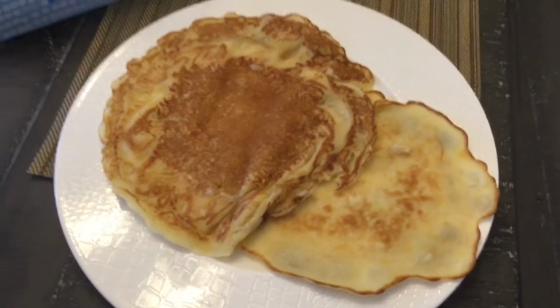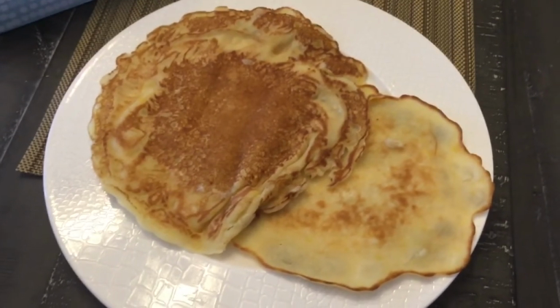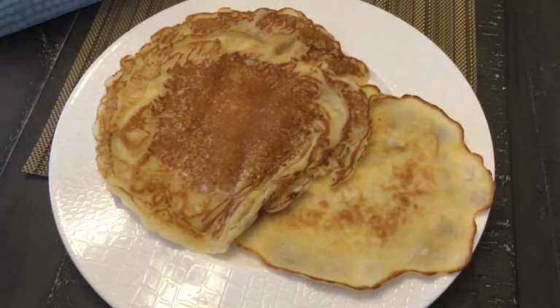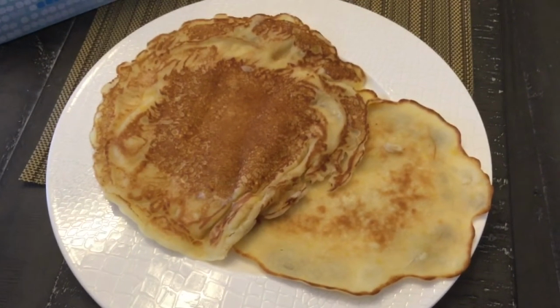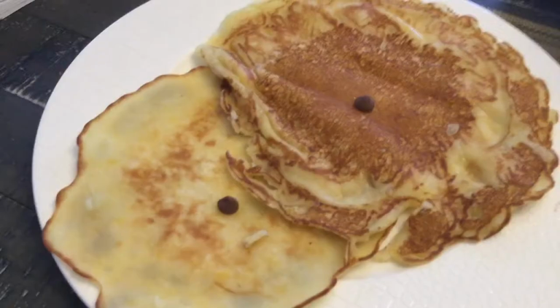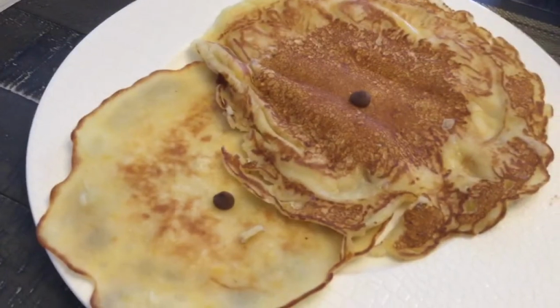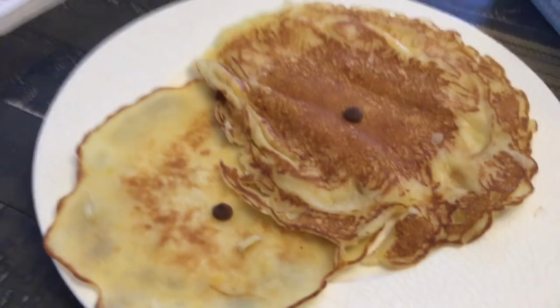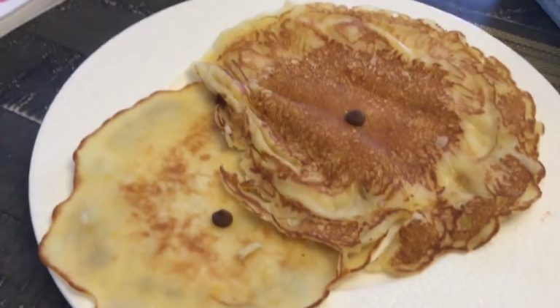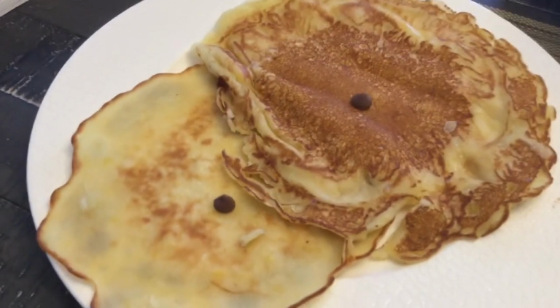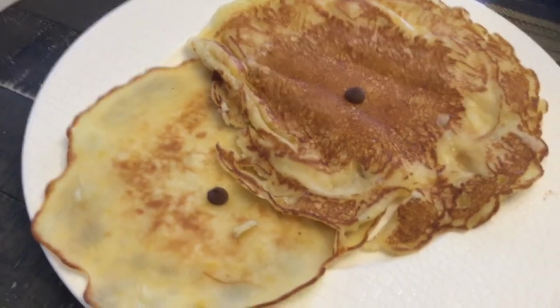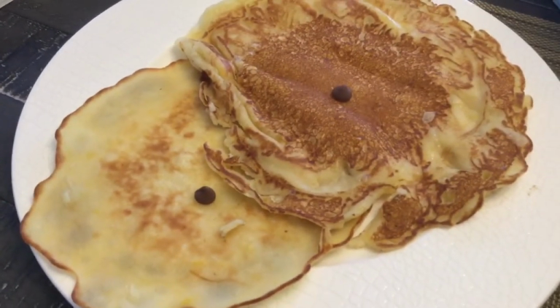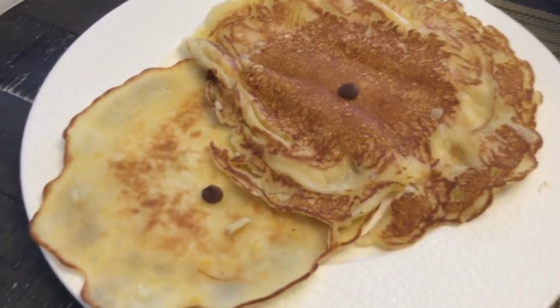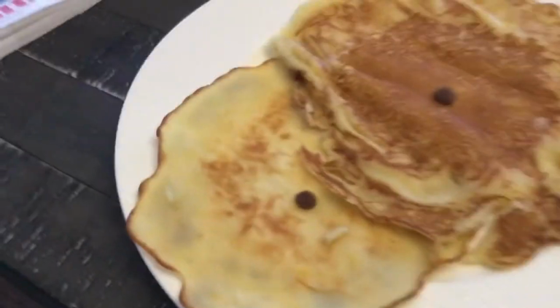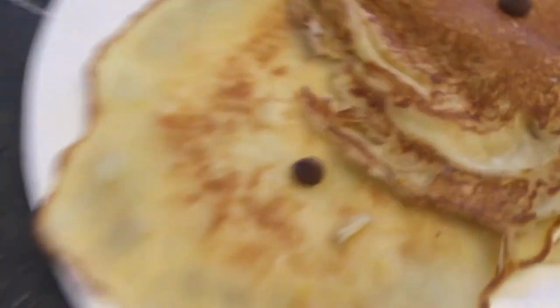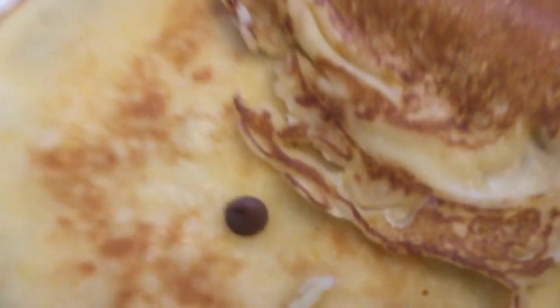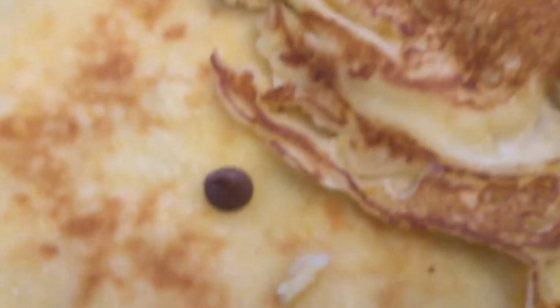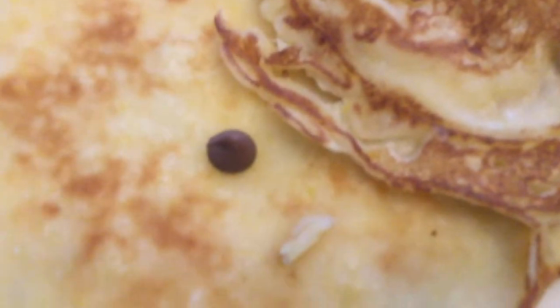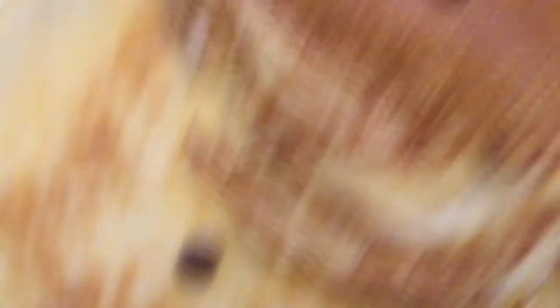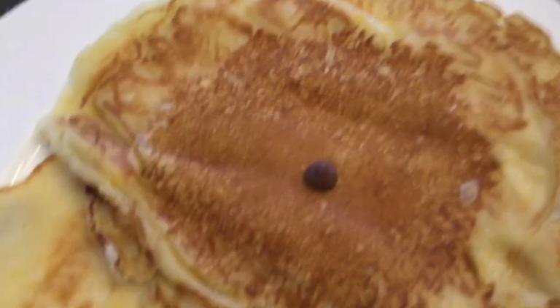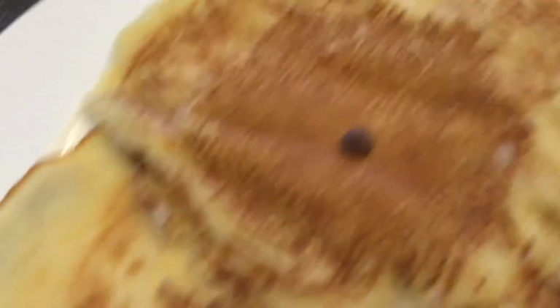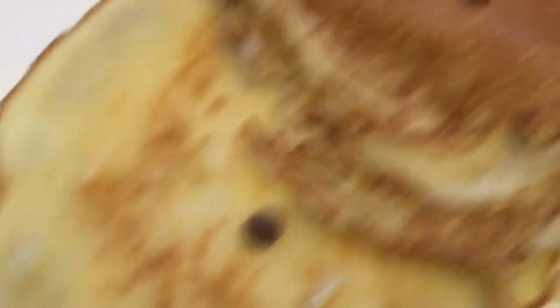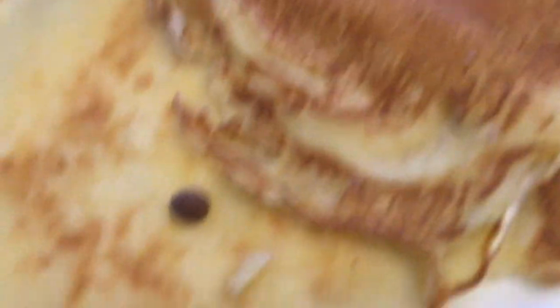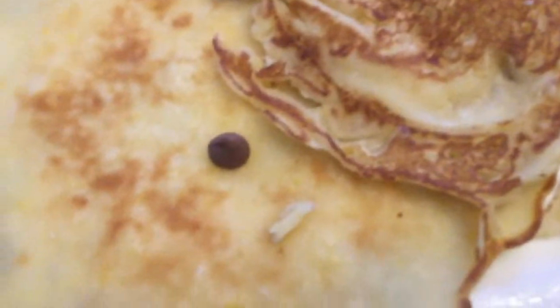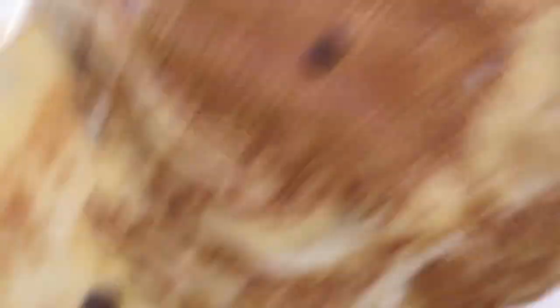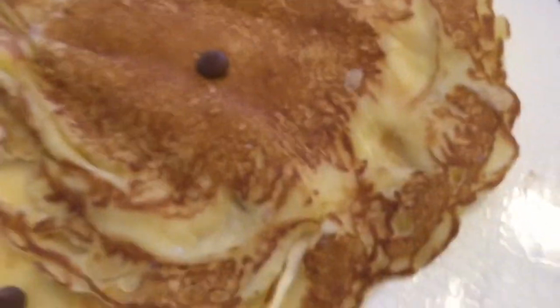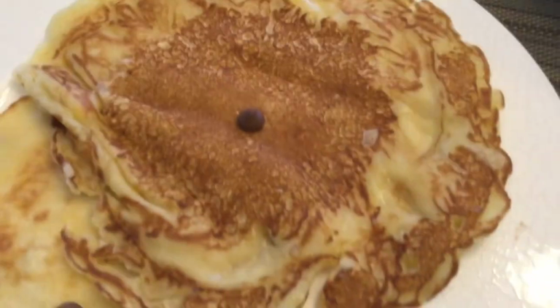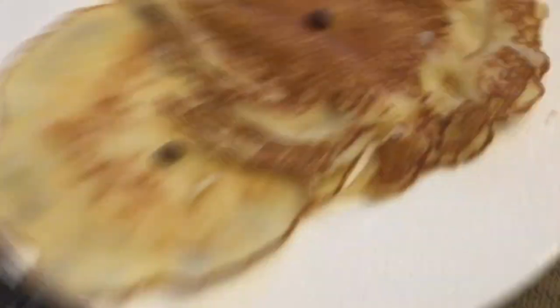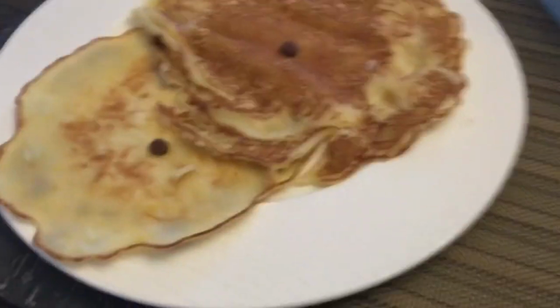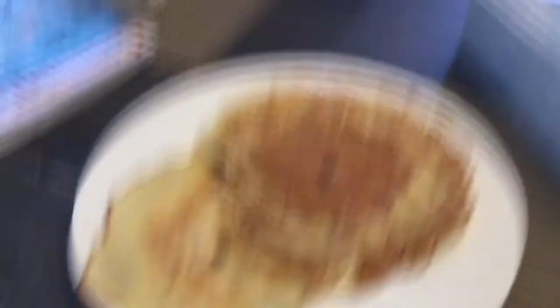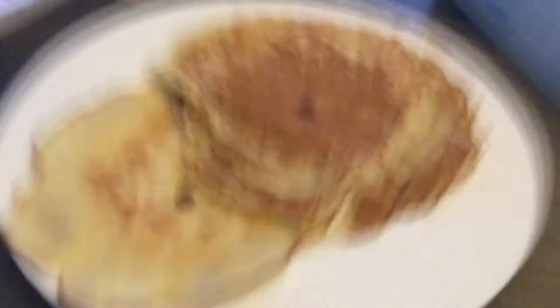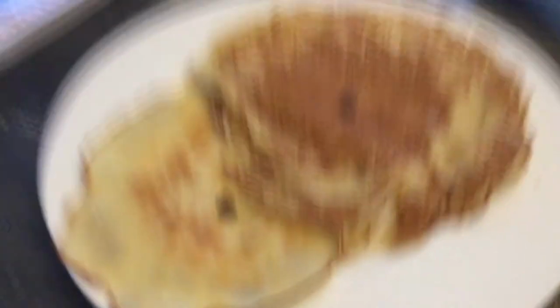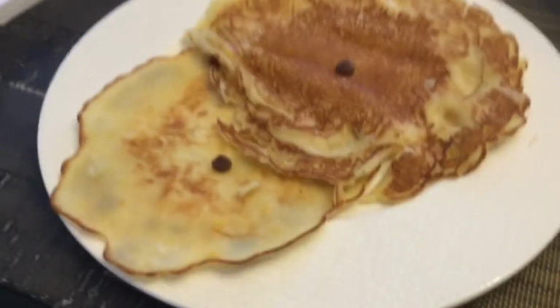You can put decorations on it. I just finished putting decorations — see how good it looks! There's so much decoration: I have a chocolate chip and another chocolate chip. It's such good decoration.